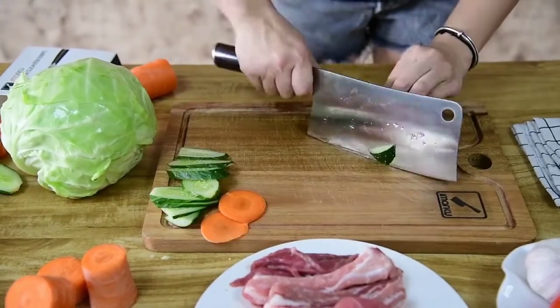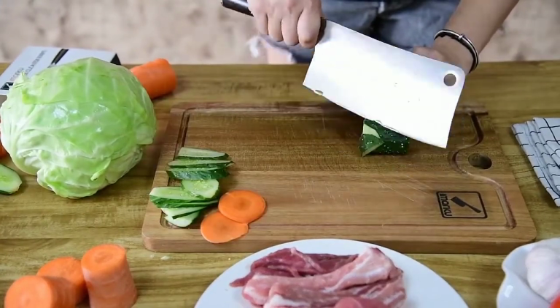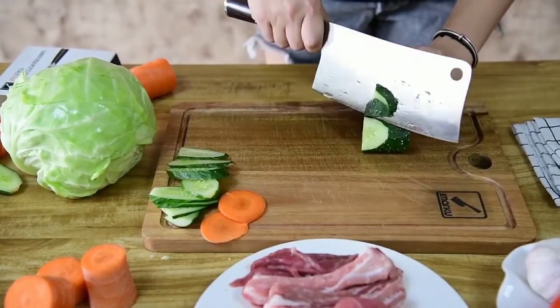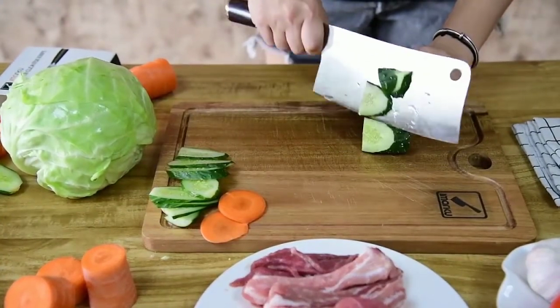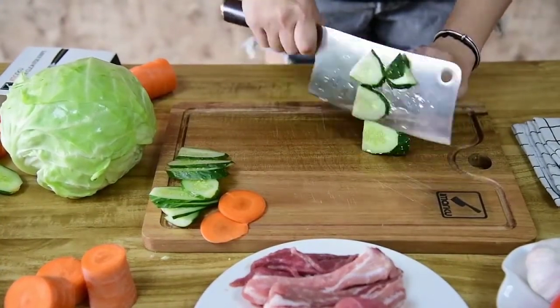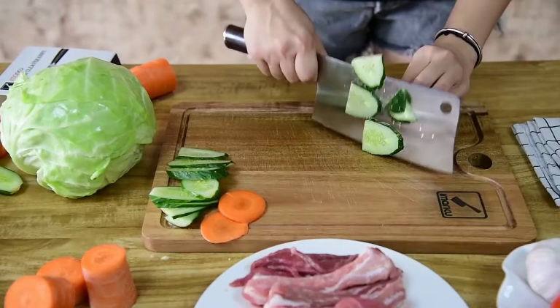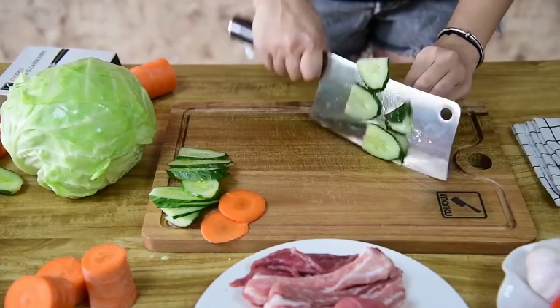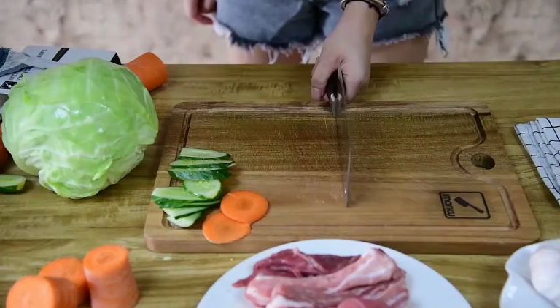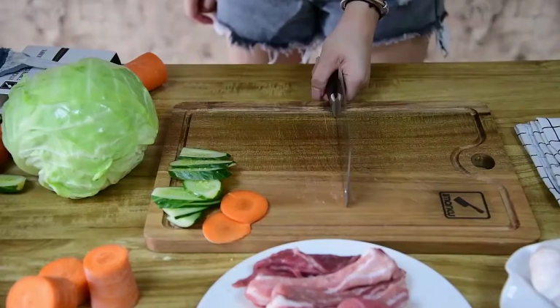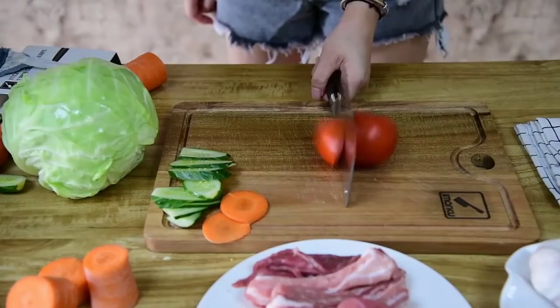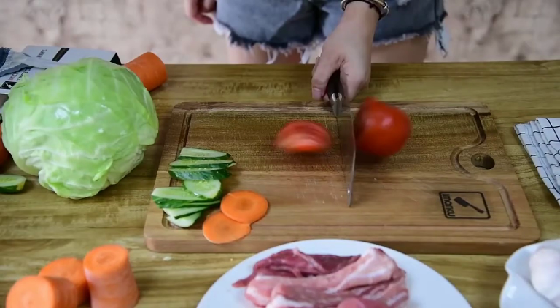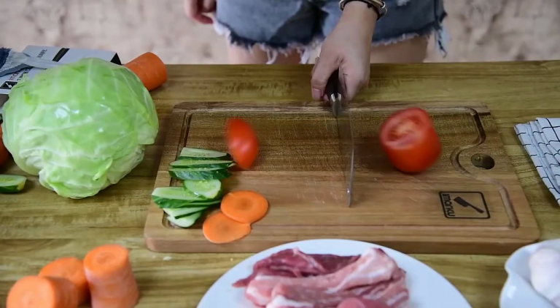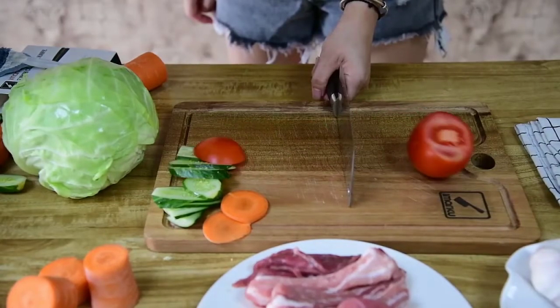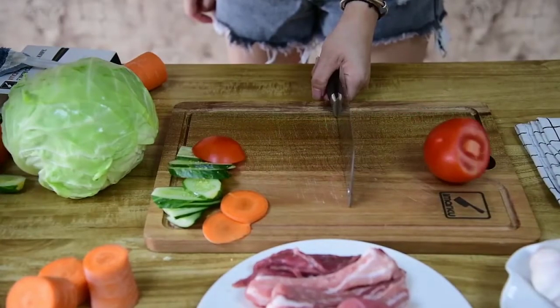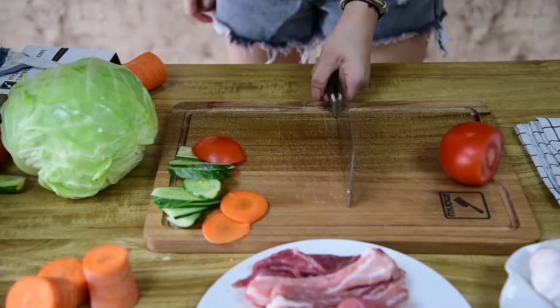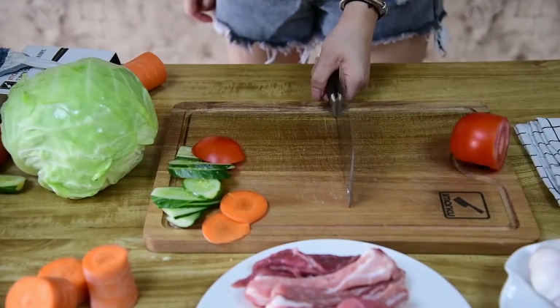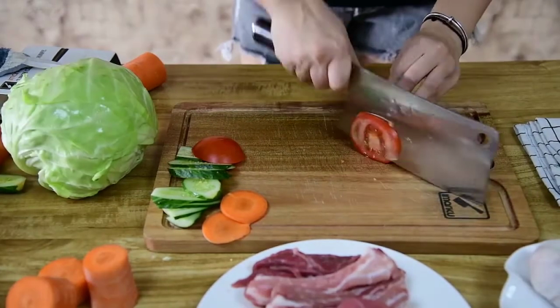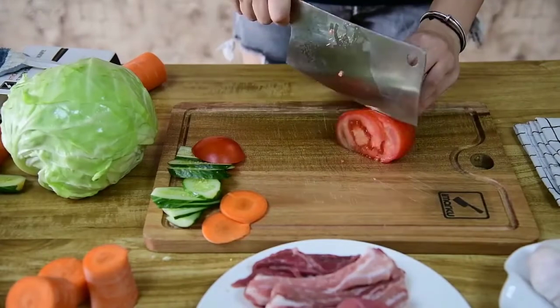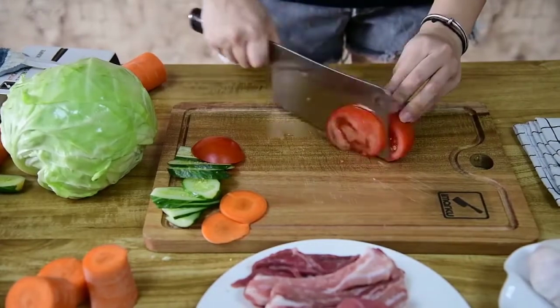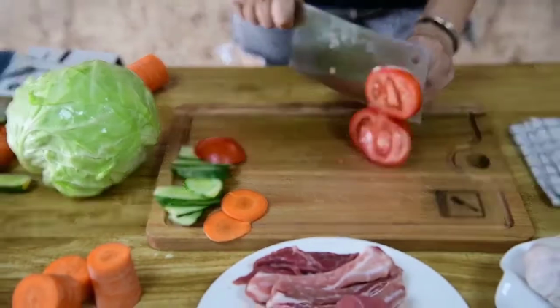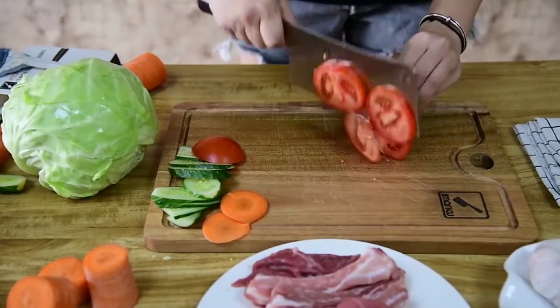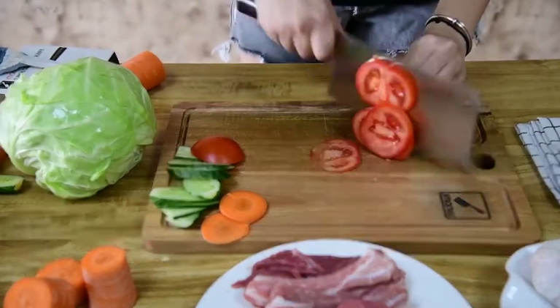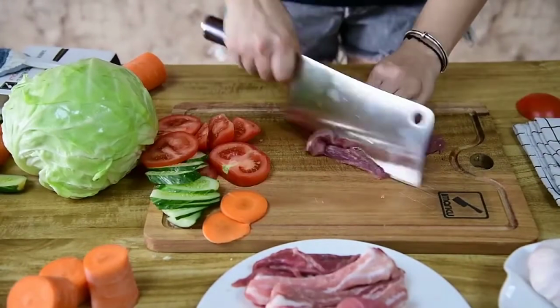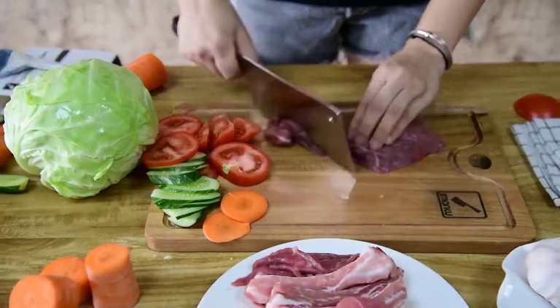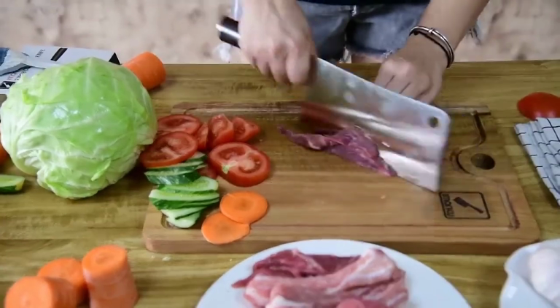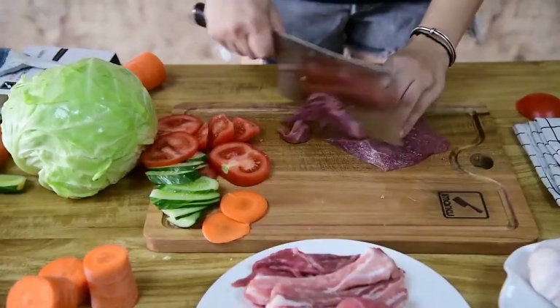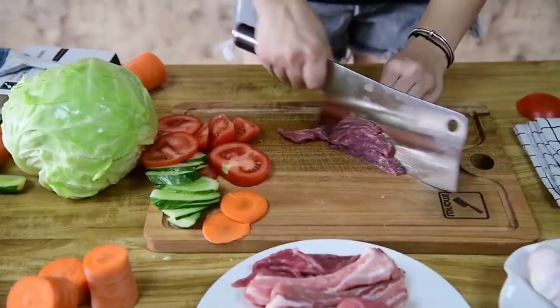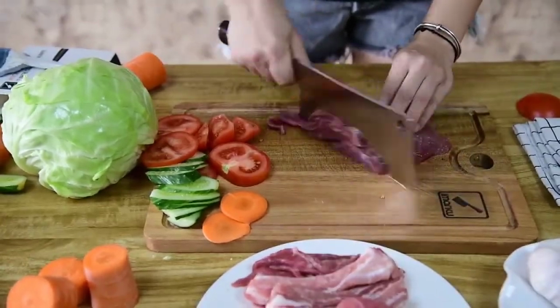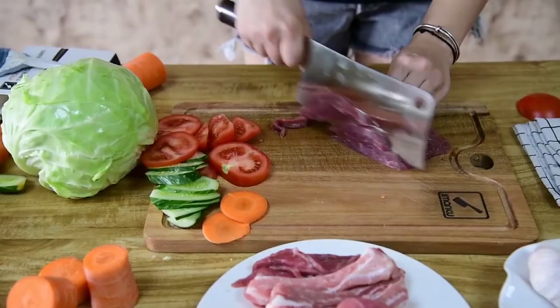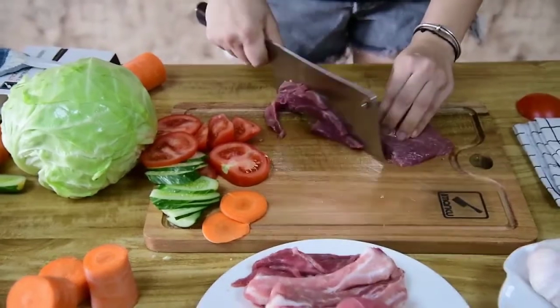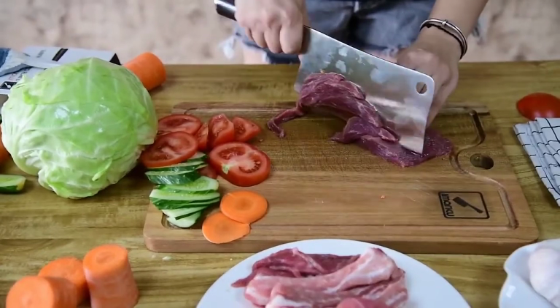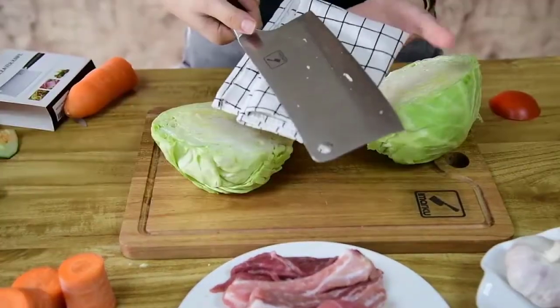With a 60–62 on the Rockwell Hardness Scale (HRC), this blade is tough, sharp, and durable — all of which adds up to a knife that works well in just about any situation. This knife has been used daily since it arrived, and that's not changing anytime soon.